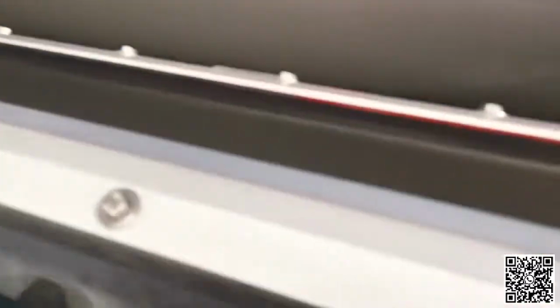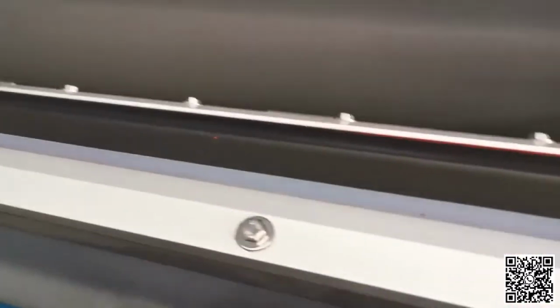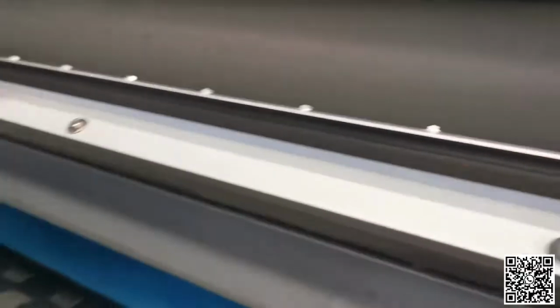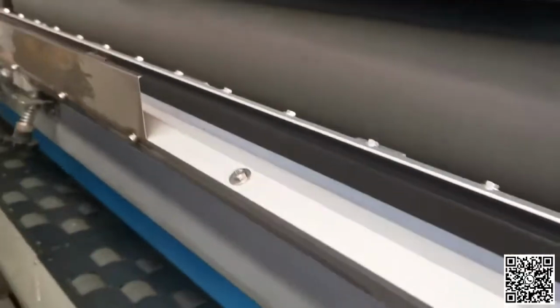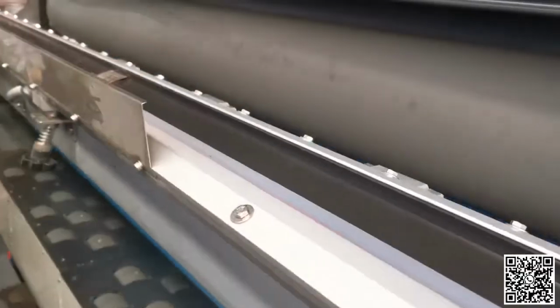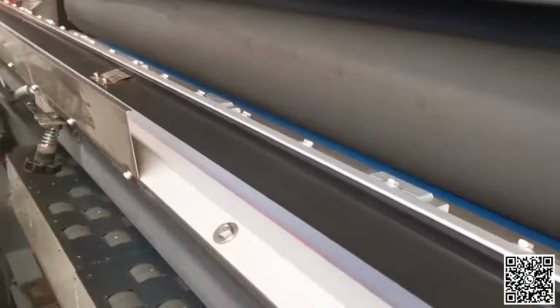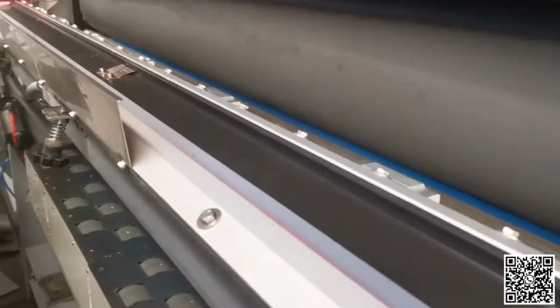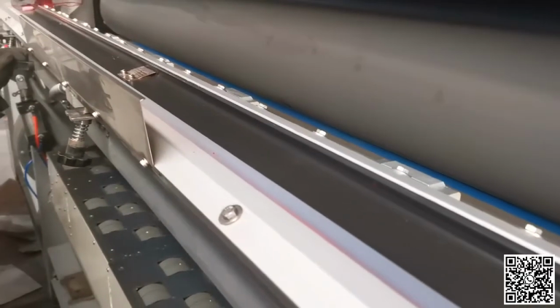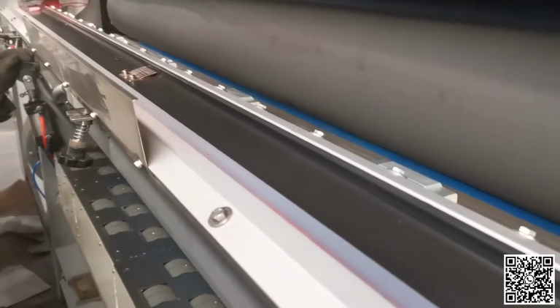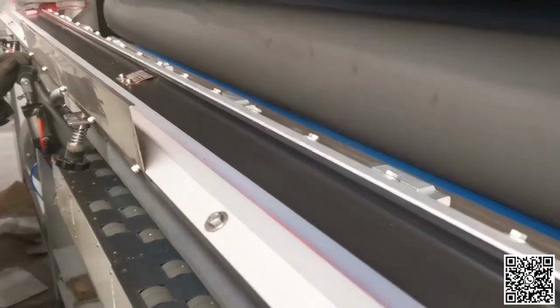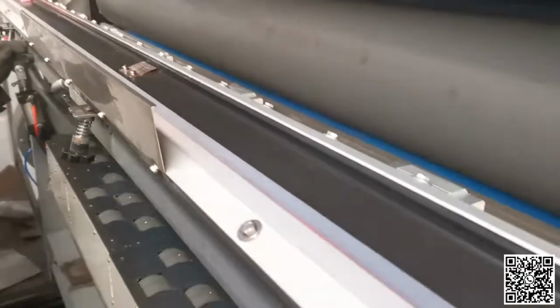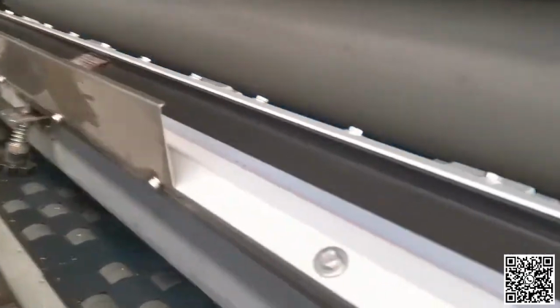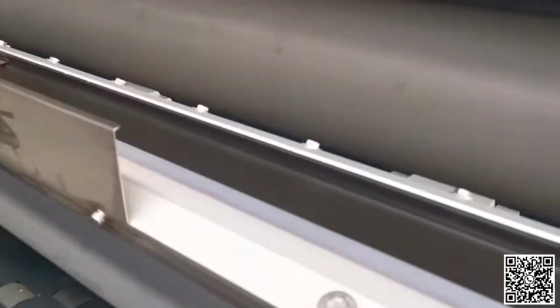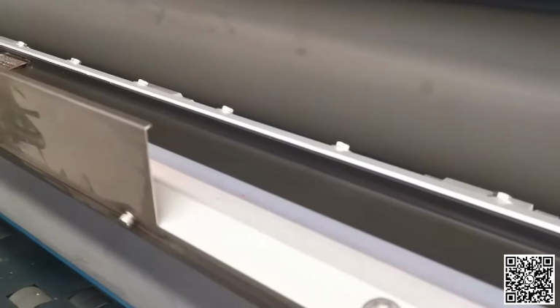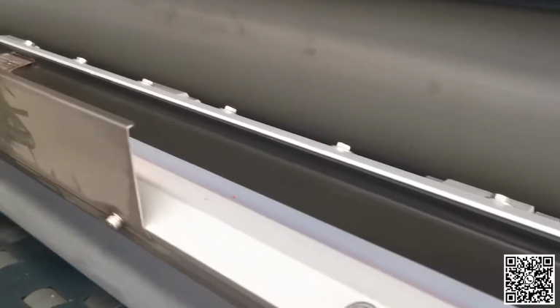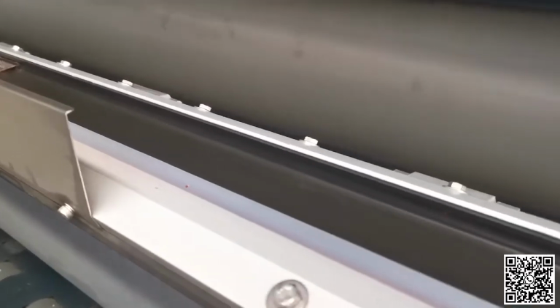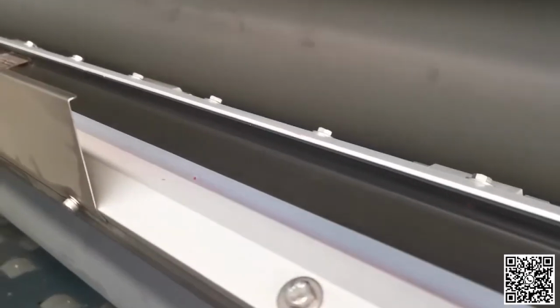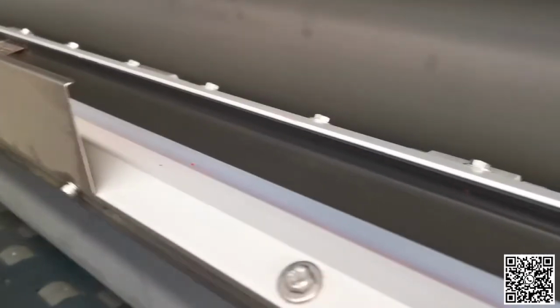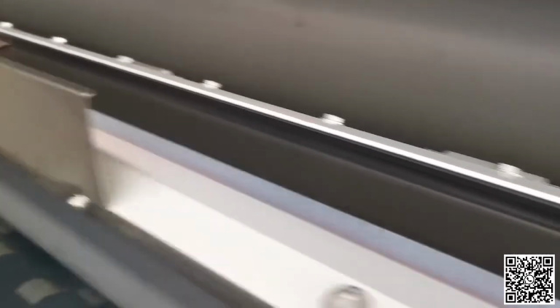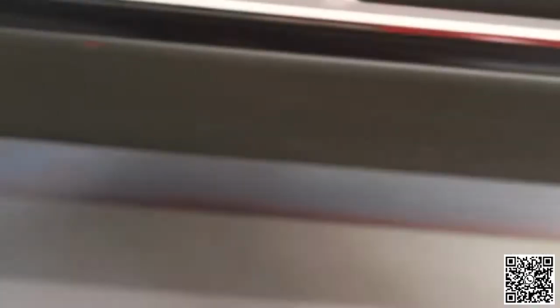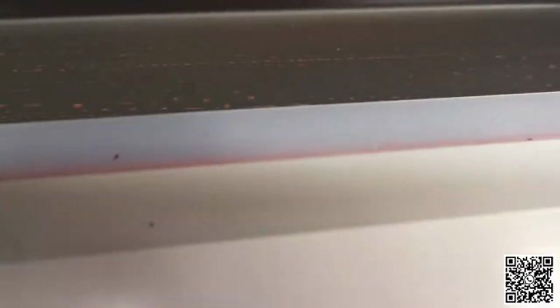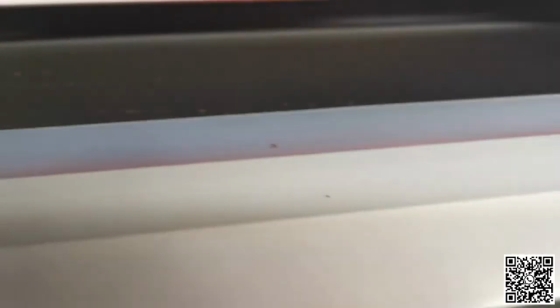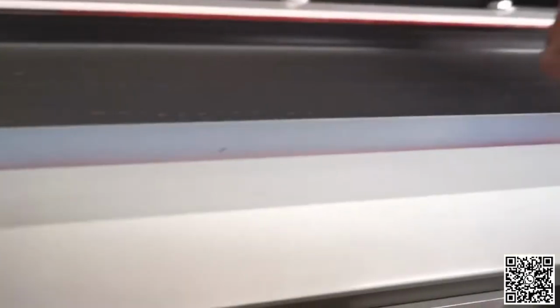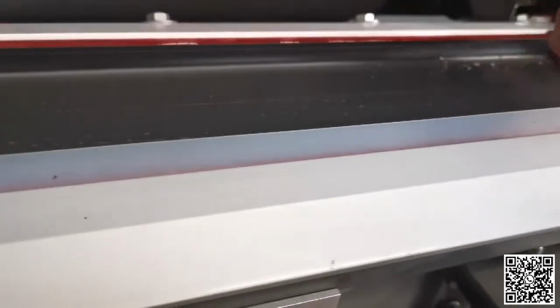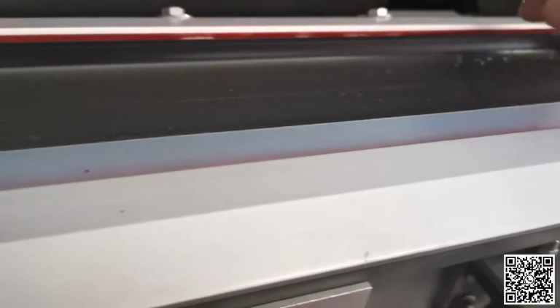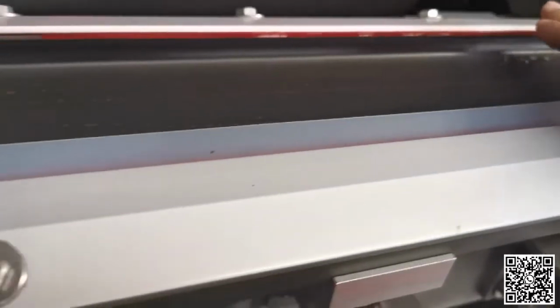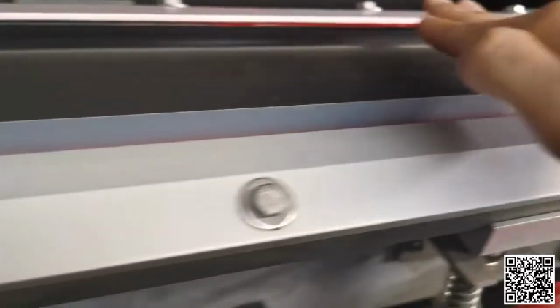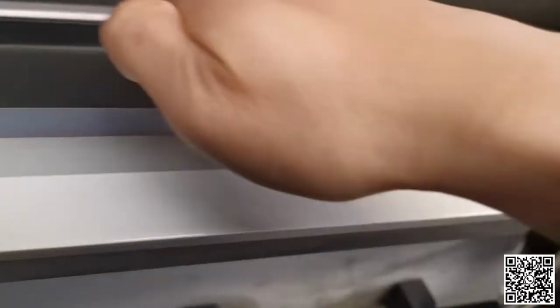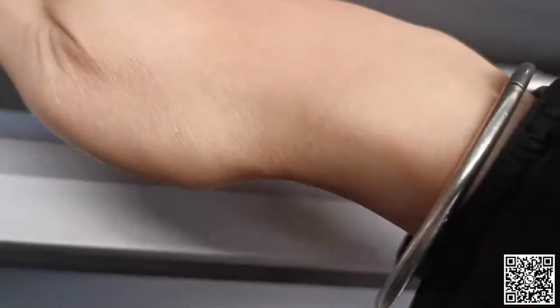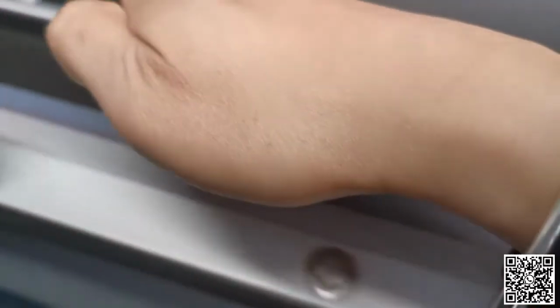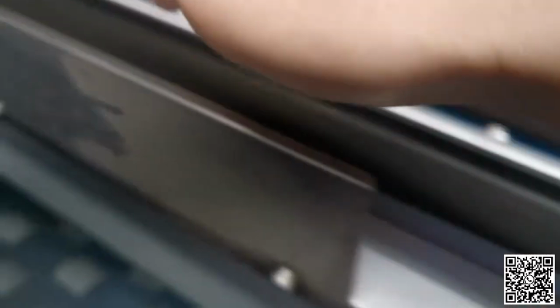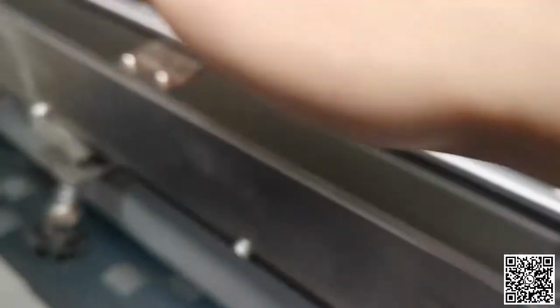After you finish clean the analog ruler, then you take one to clean the clothes. Clean here, that's enough. But this way to clean it.